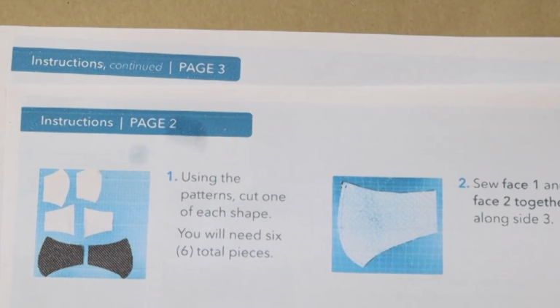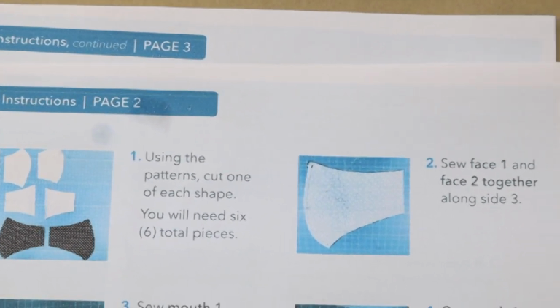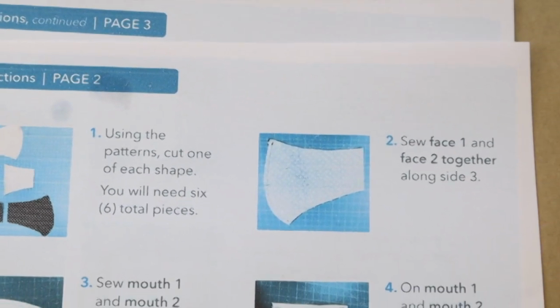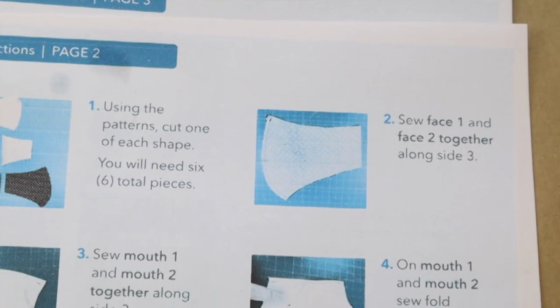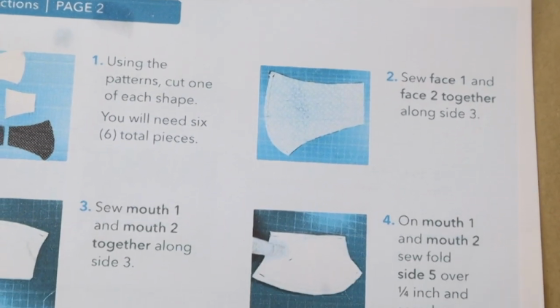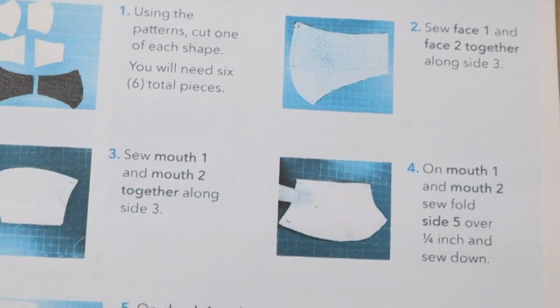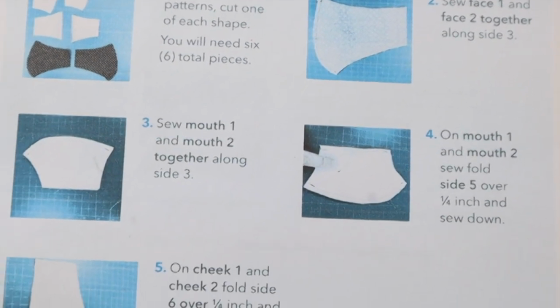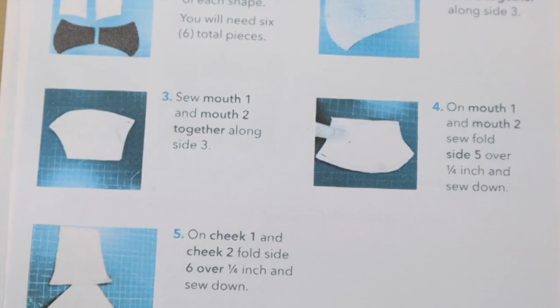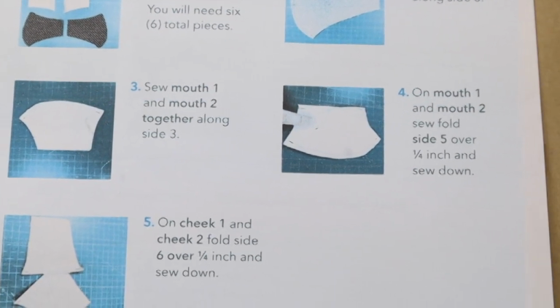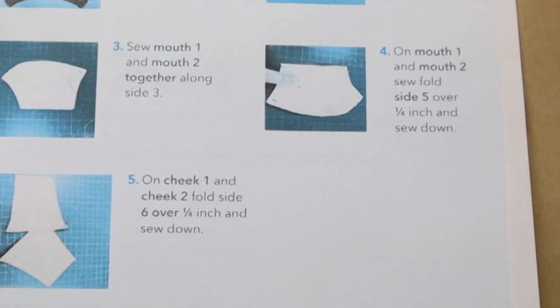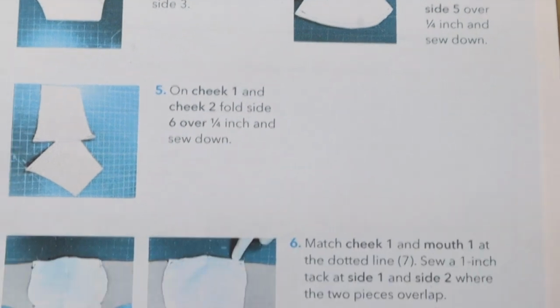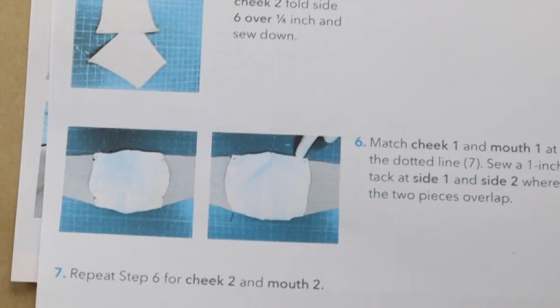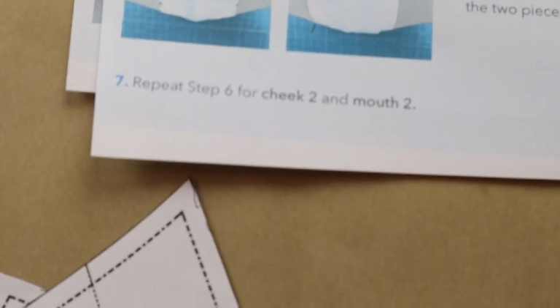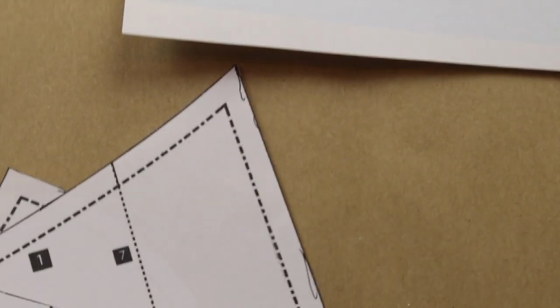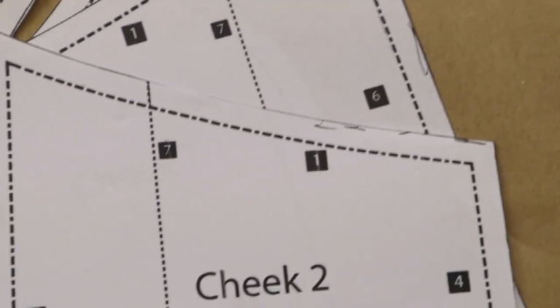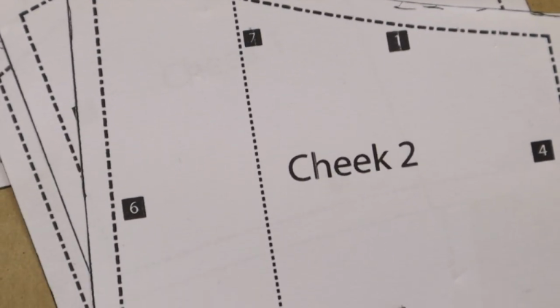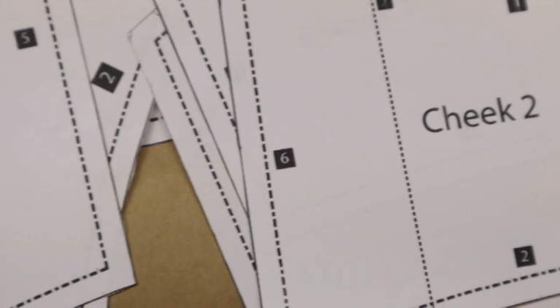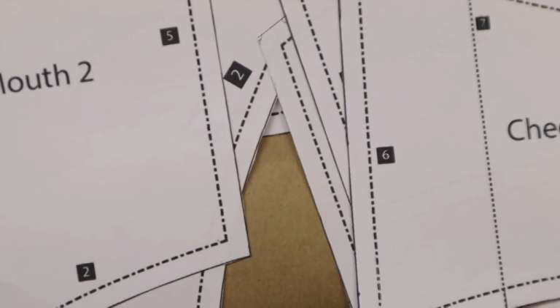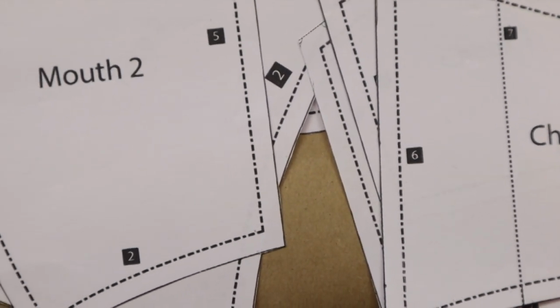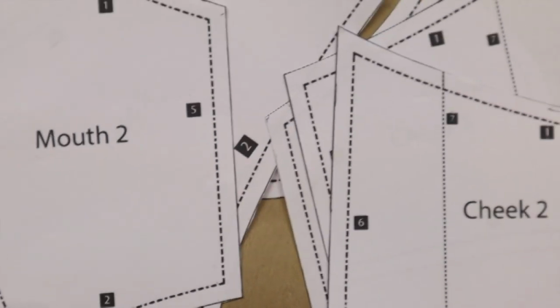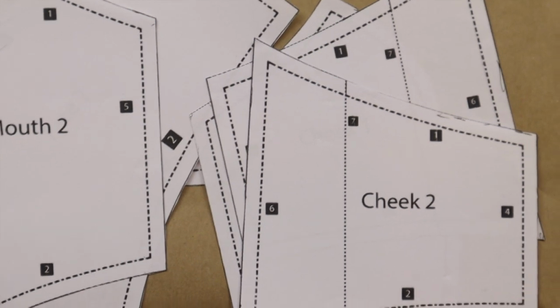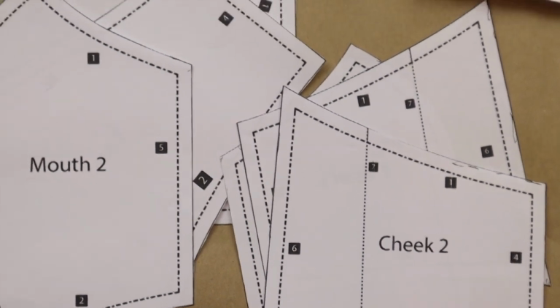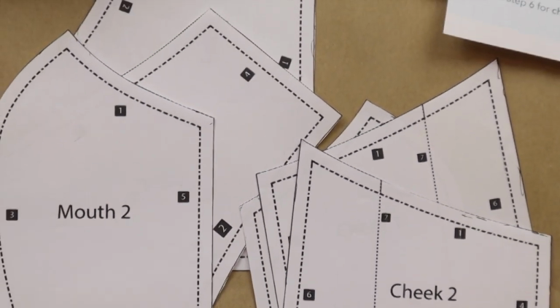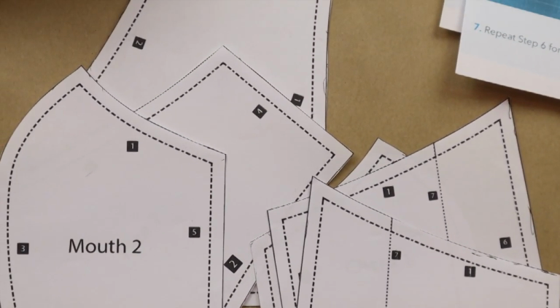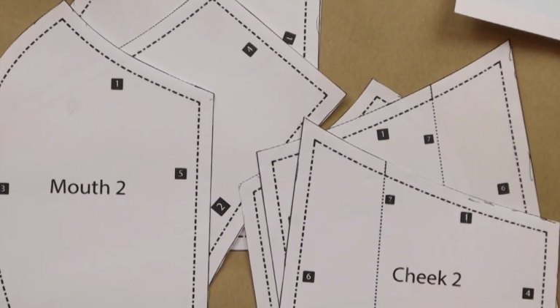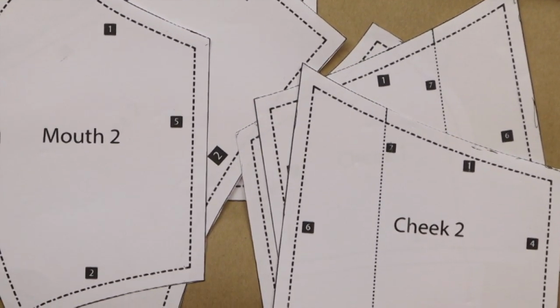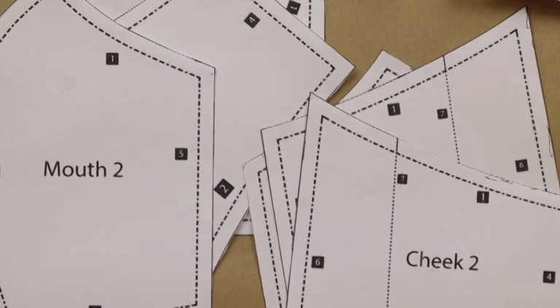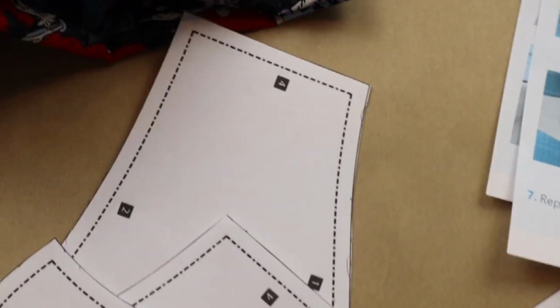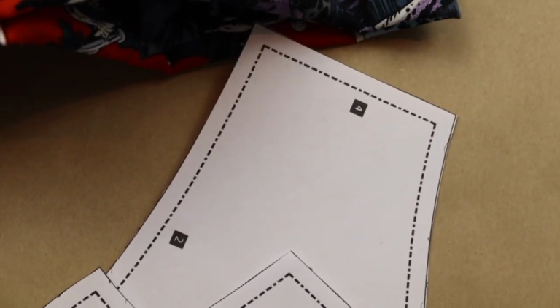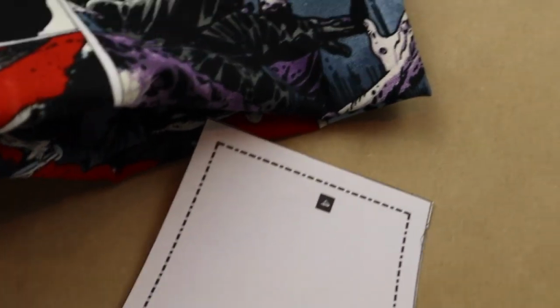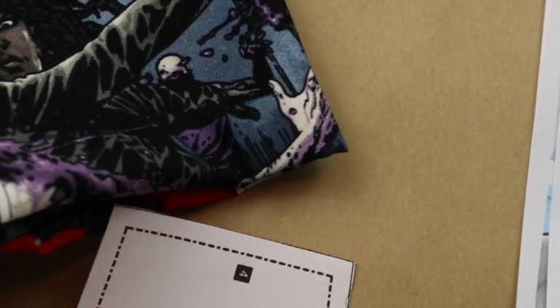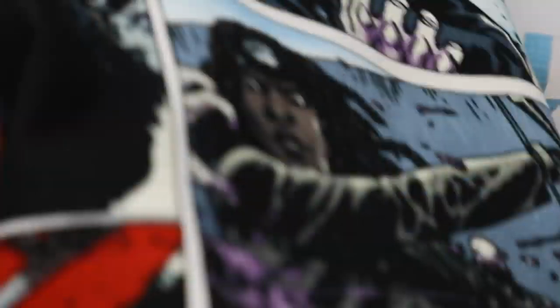Hey everyone, so for today's project we will be making a DIY face mask. This particular one is called the Olsen mask and I will link it for you in the description box below where you can print the pattern out.